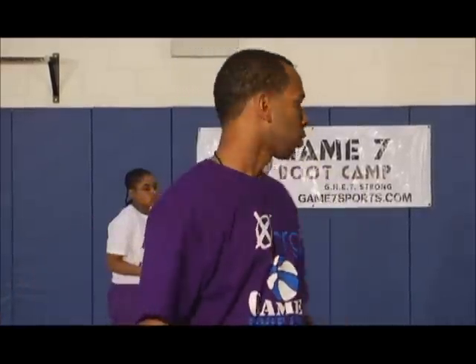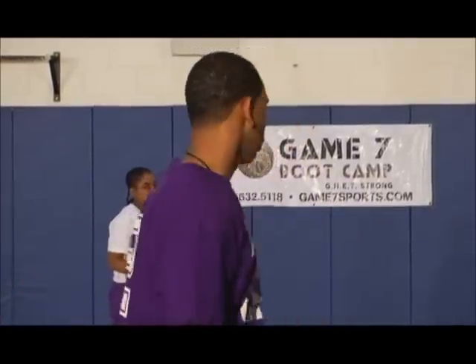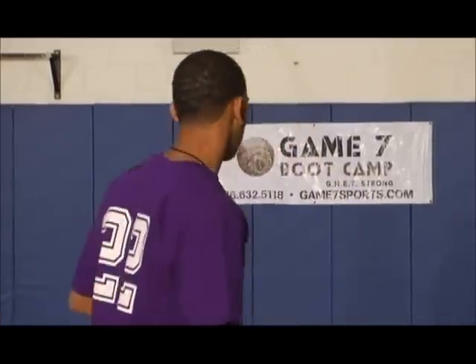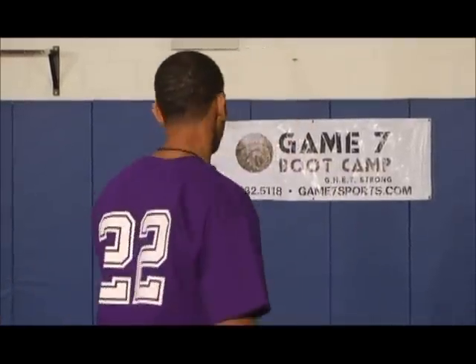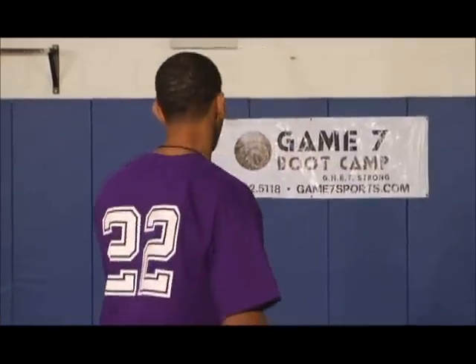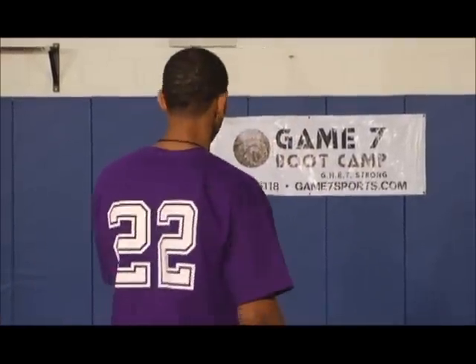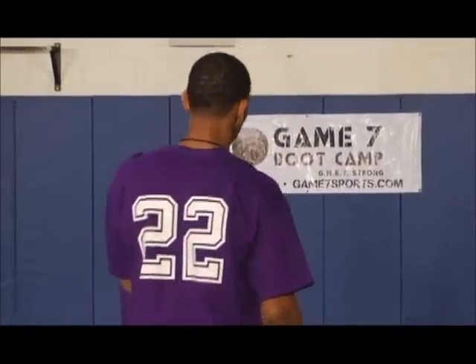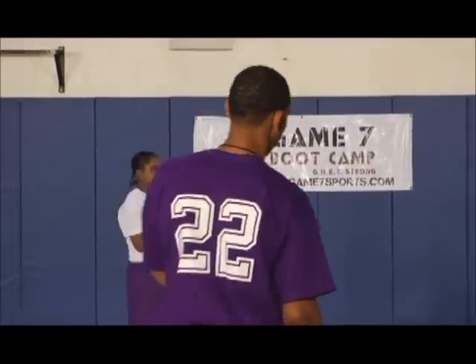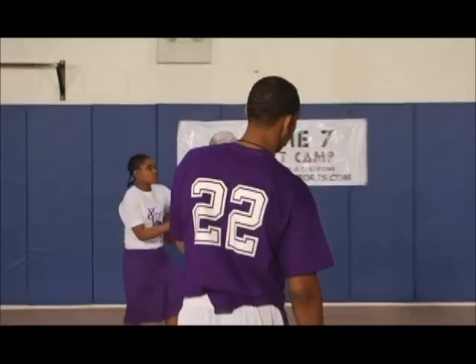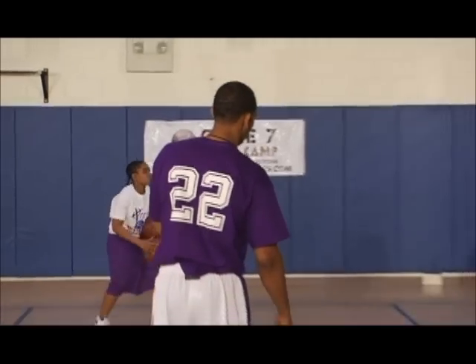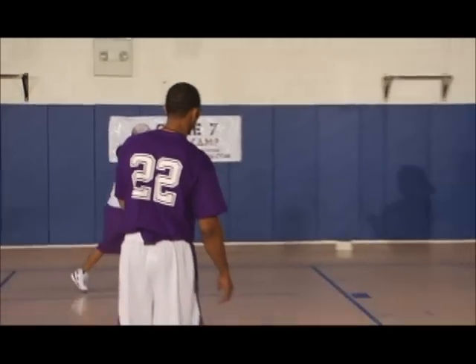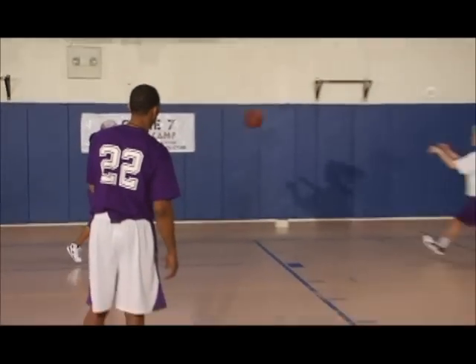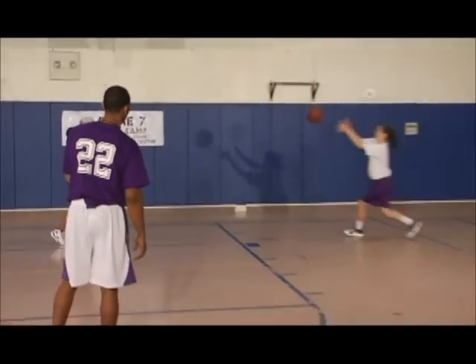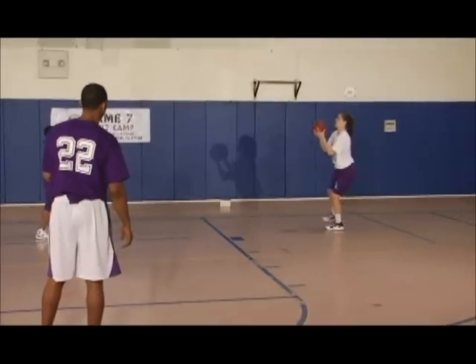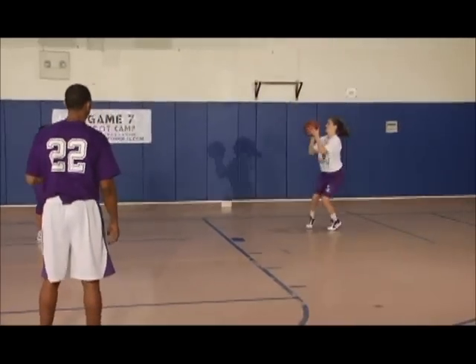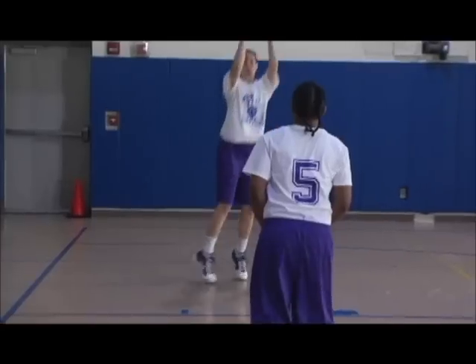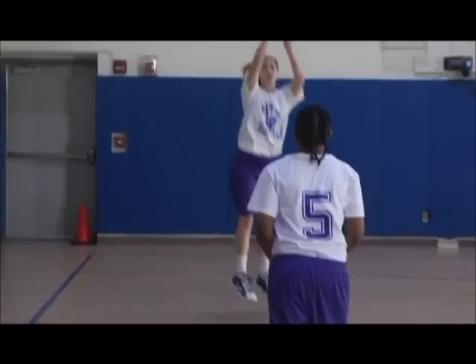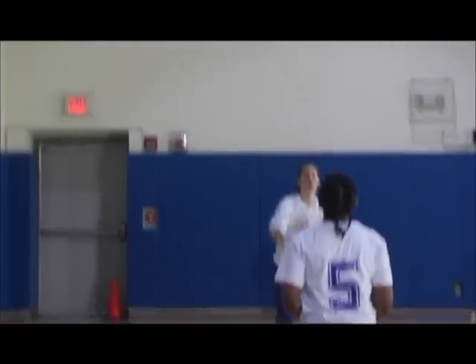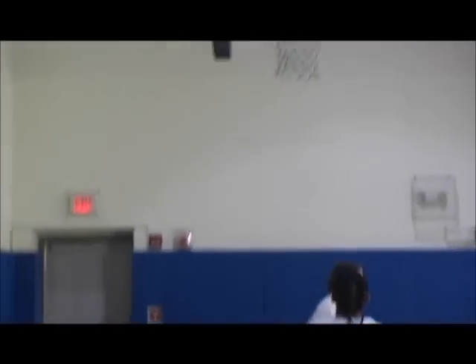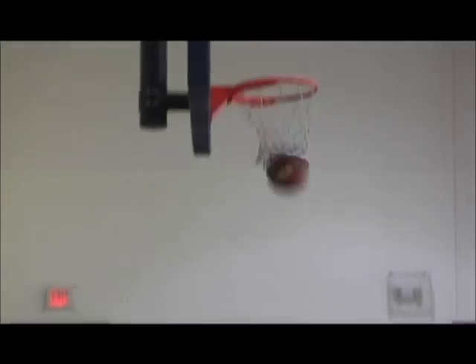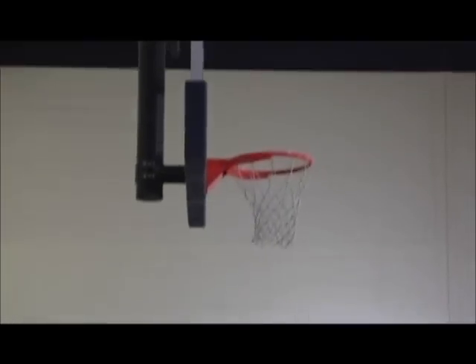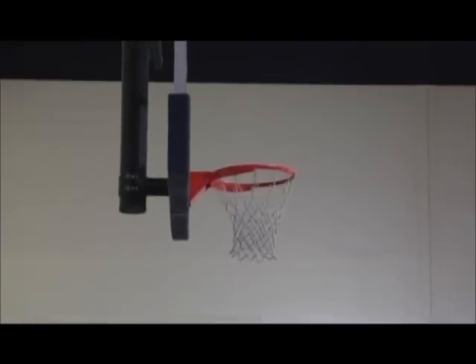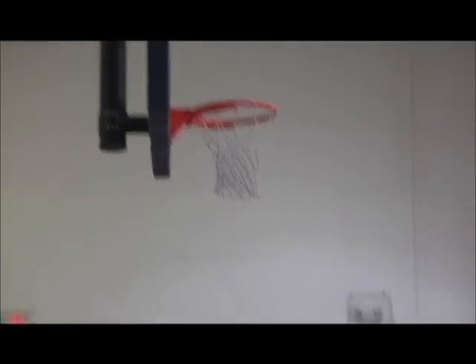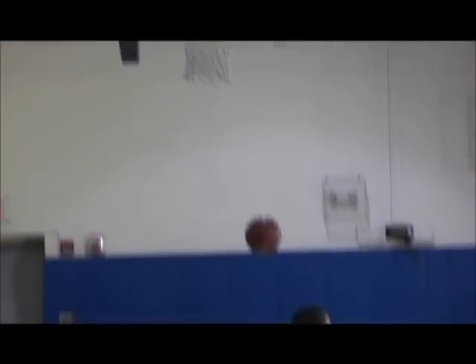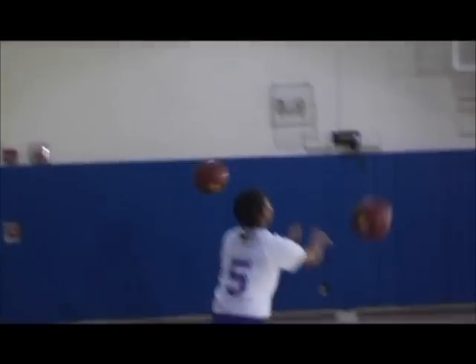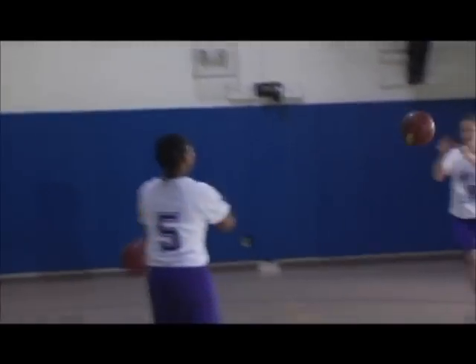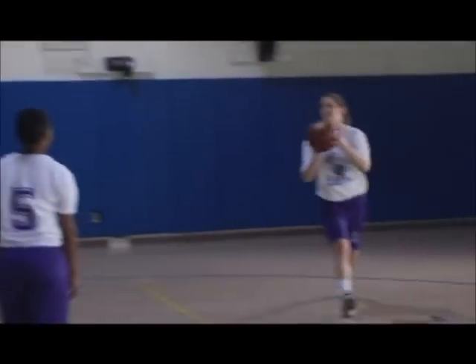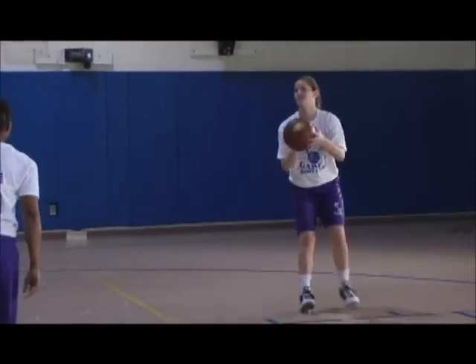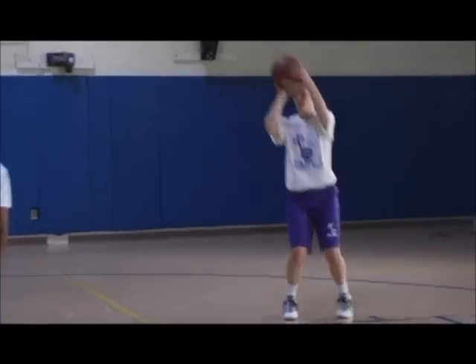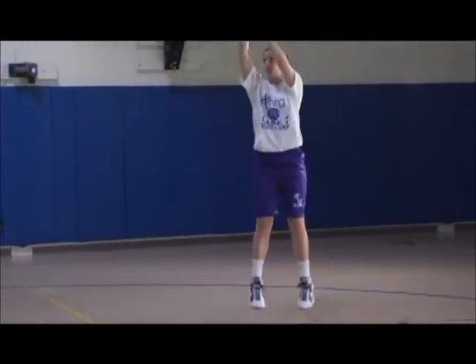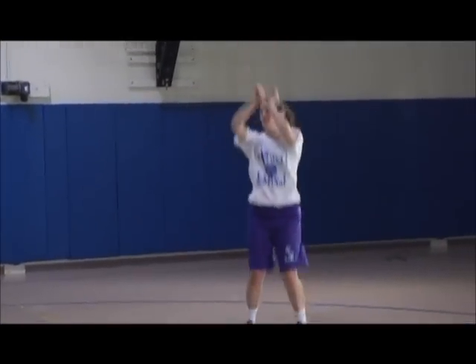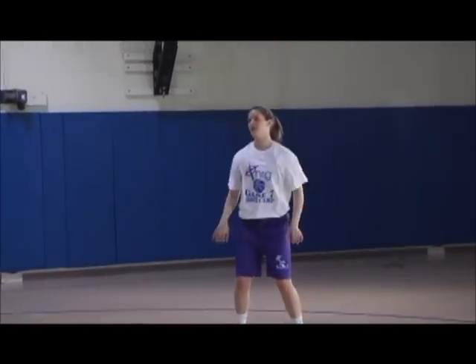Let's go! Show us the shot. Hustle up. Plant the inside foot. Follow through. Good. Hustle up, get that rebound.